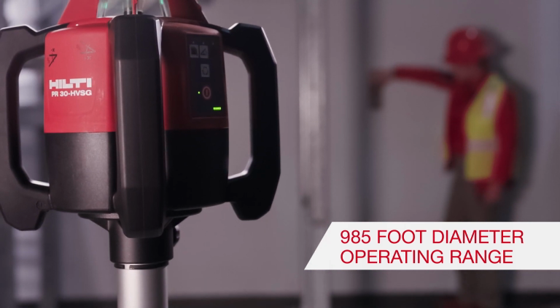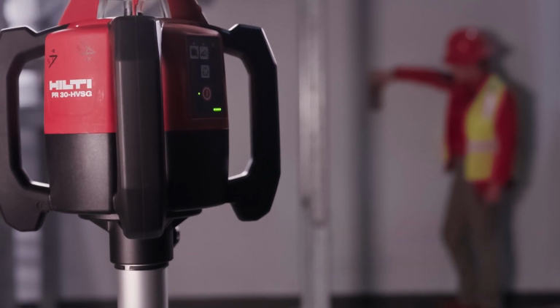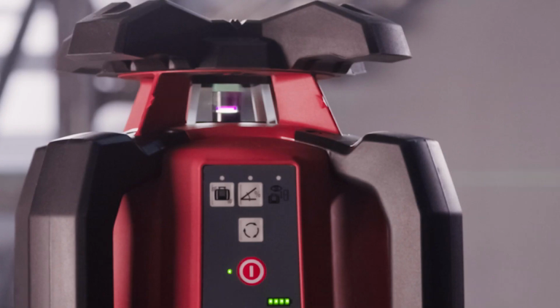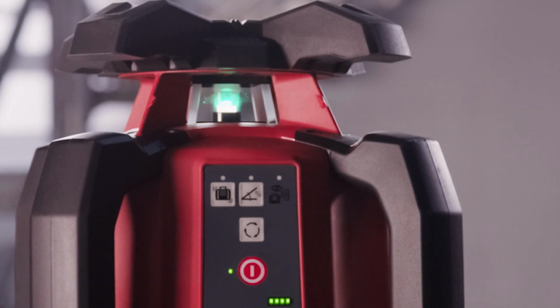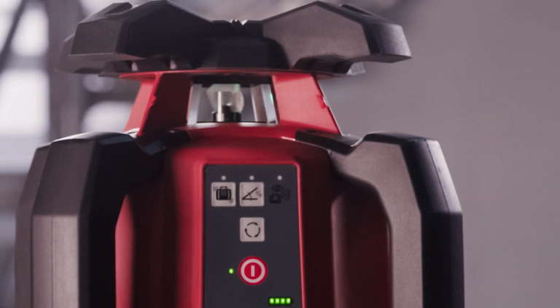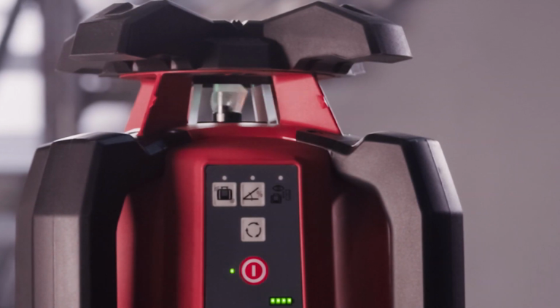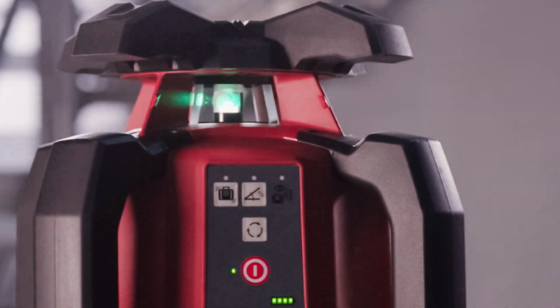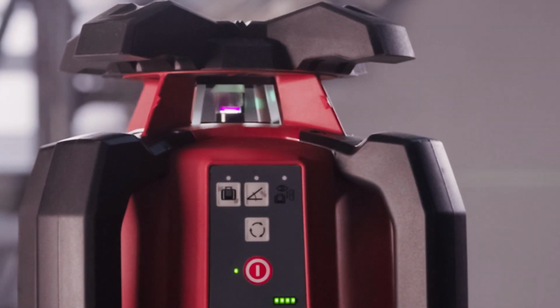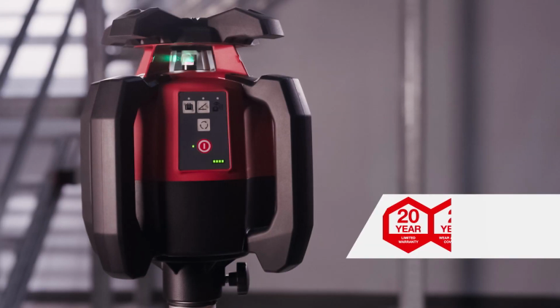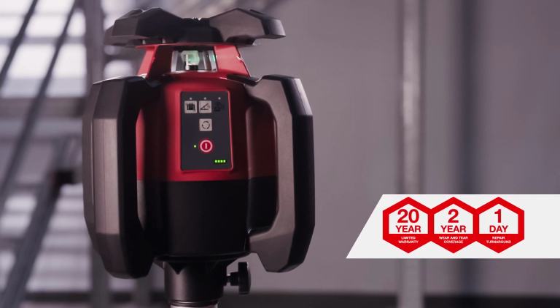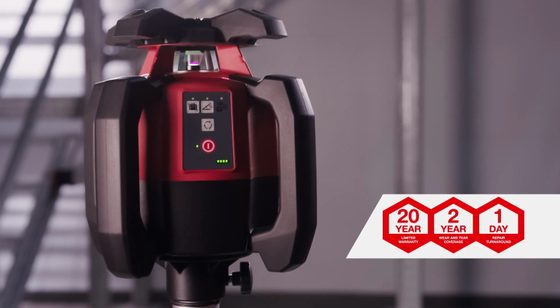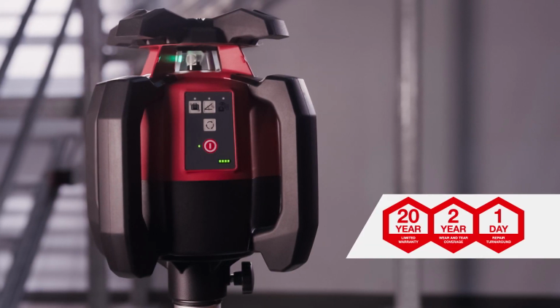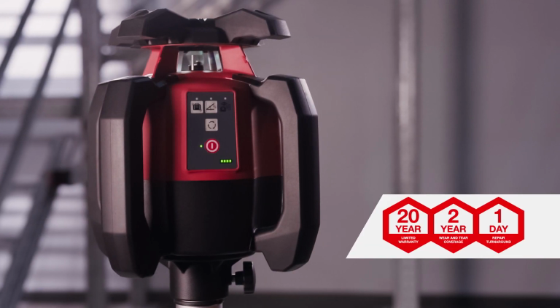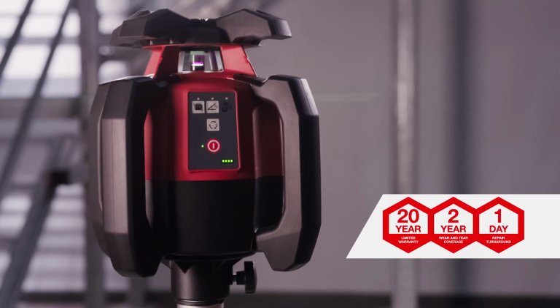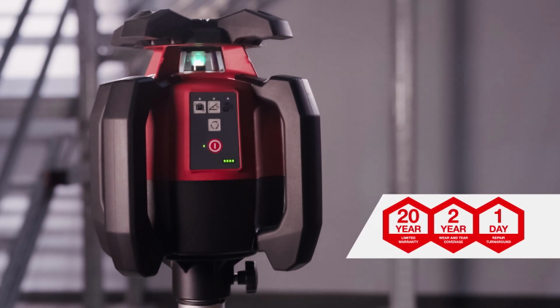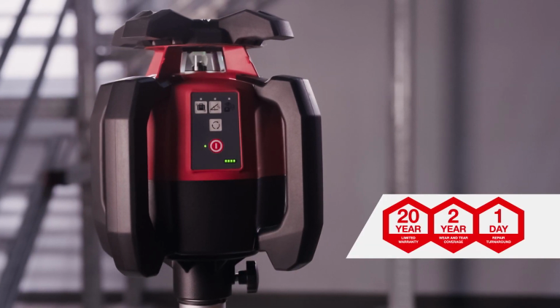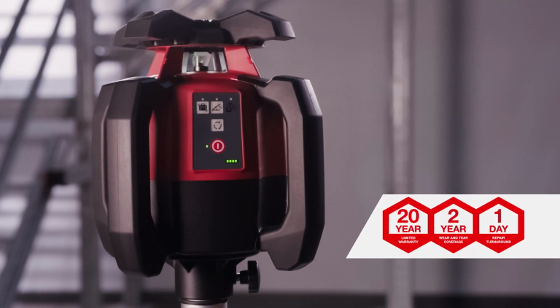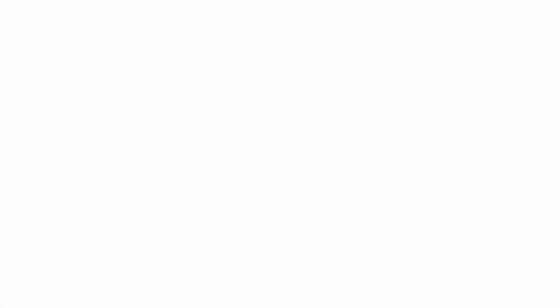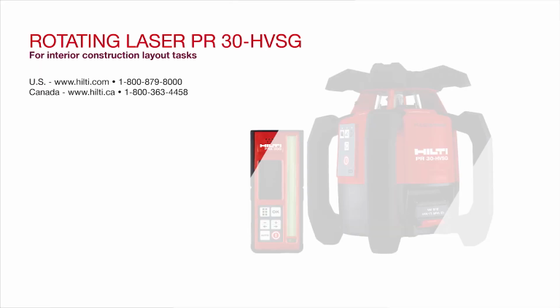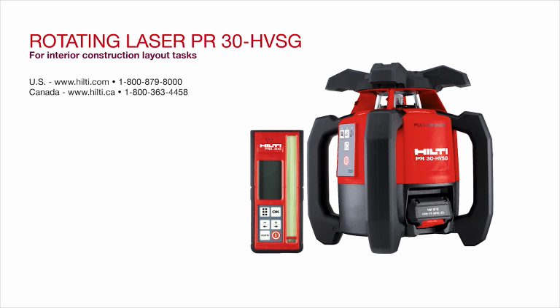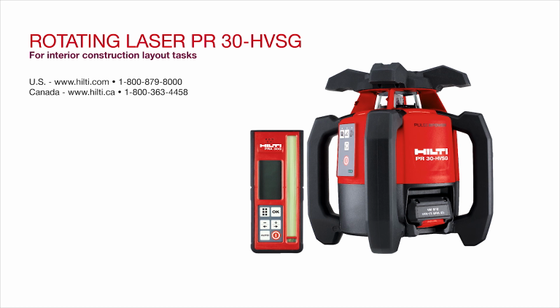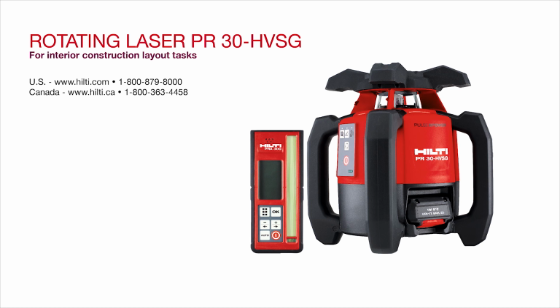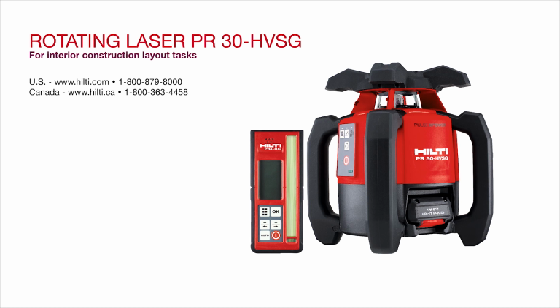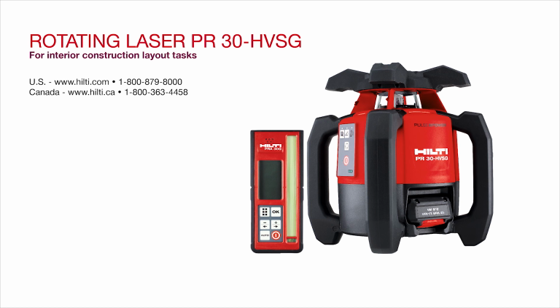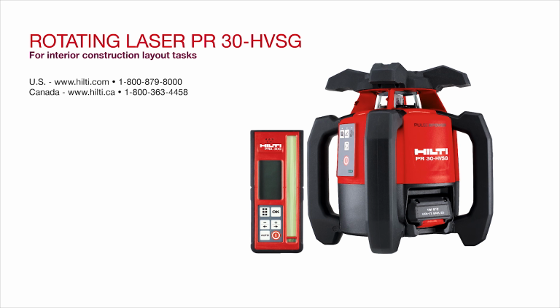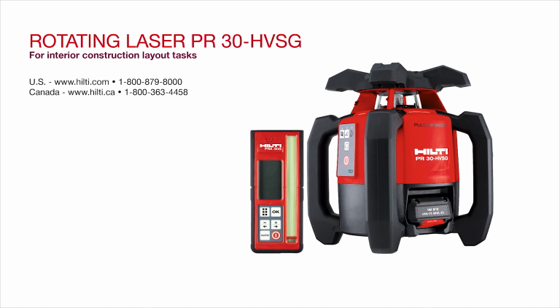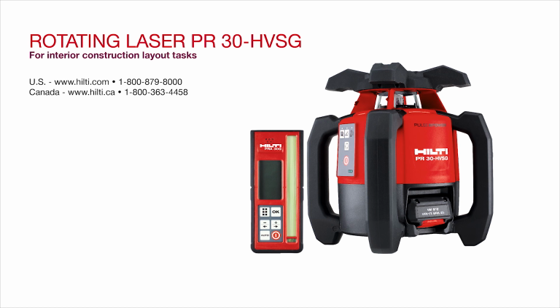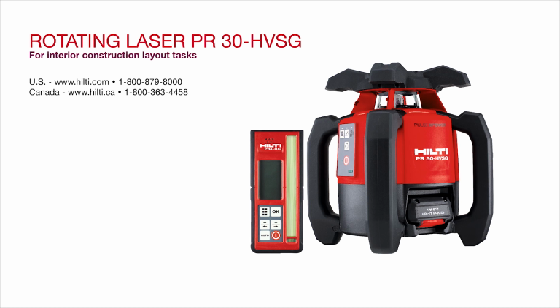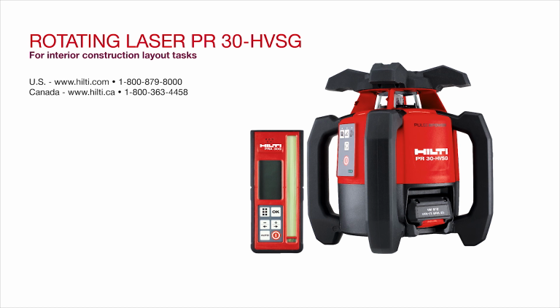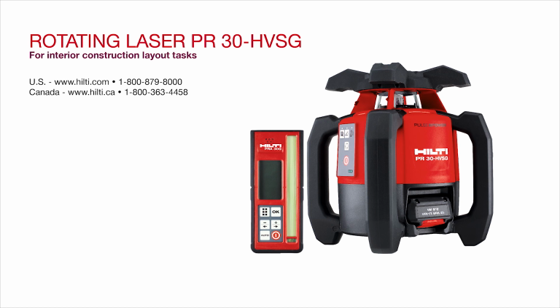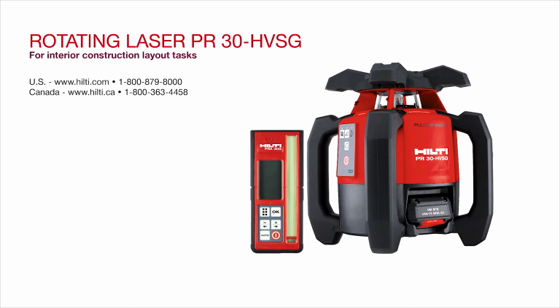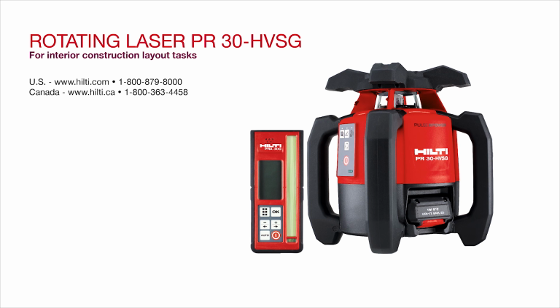Every PR30 comes with our industry-leading Hilti 20 2-in-1 tool warranty. Need training or have questions? We're here to help you. Visit us online or contact us for more information.